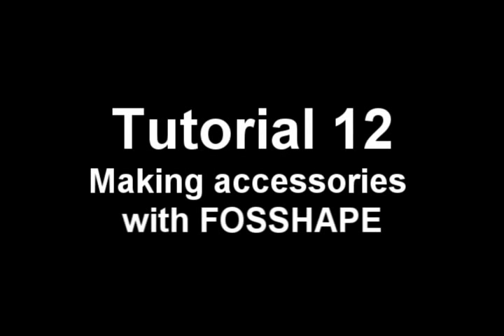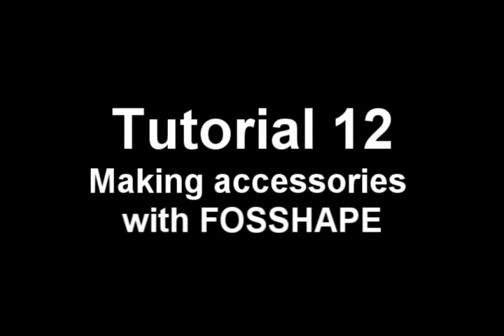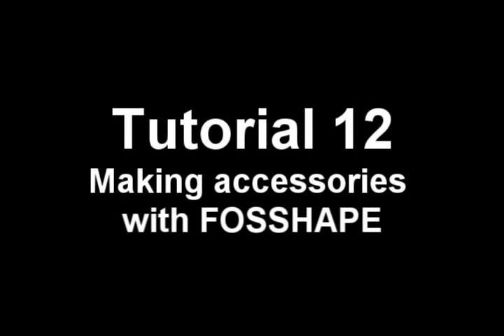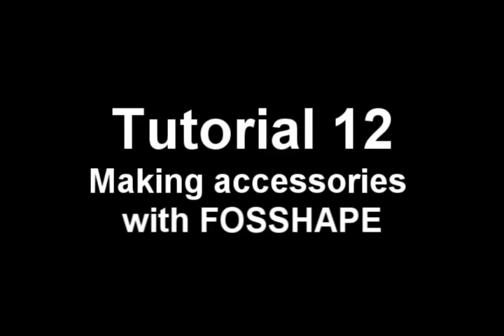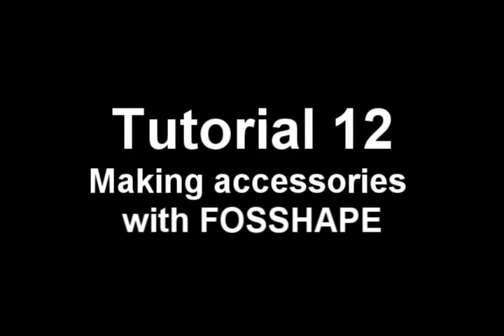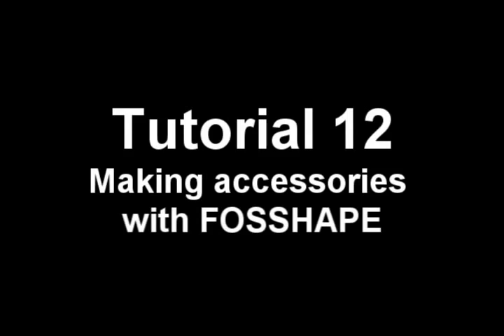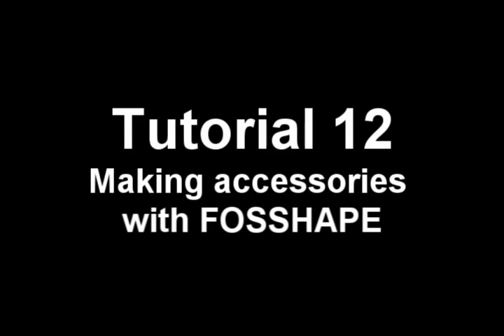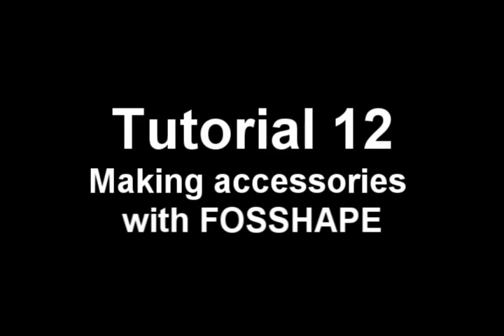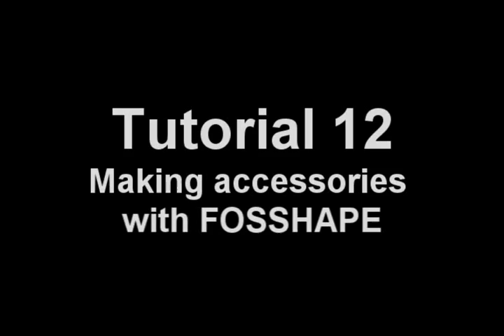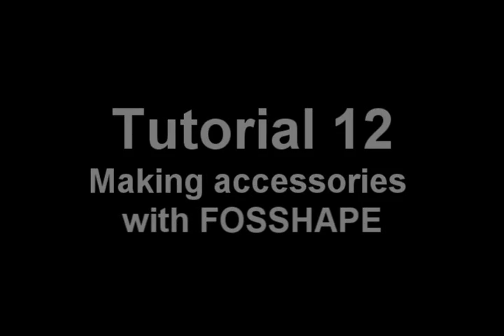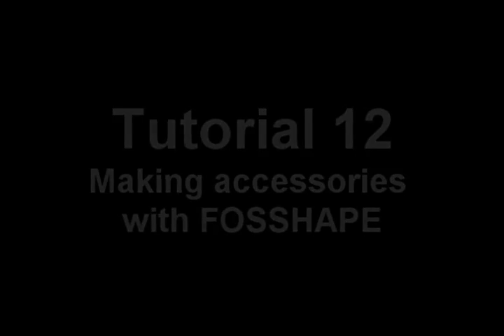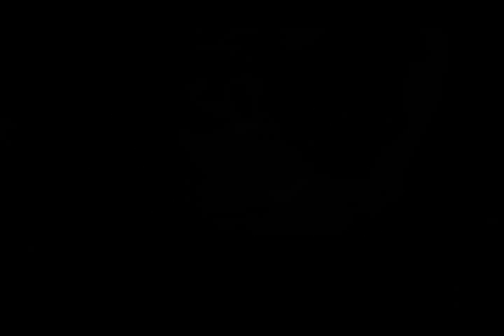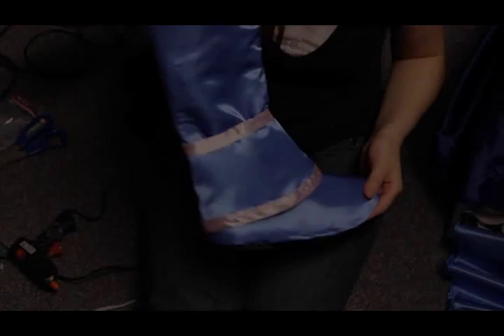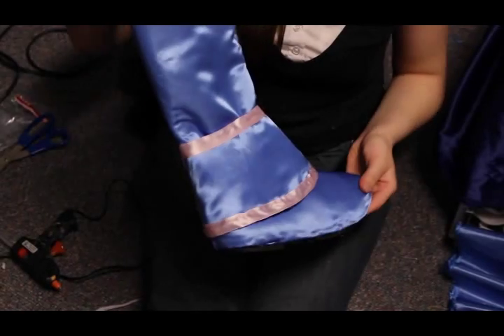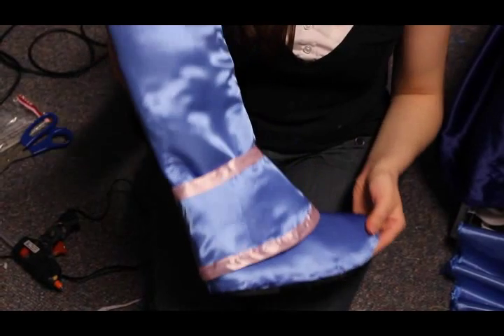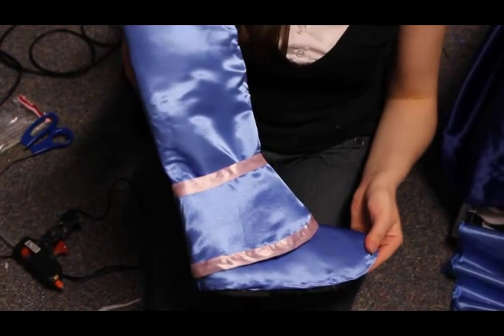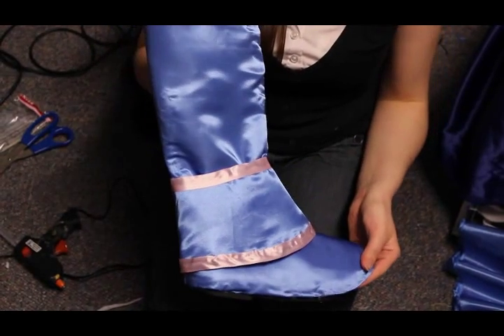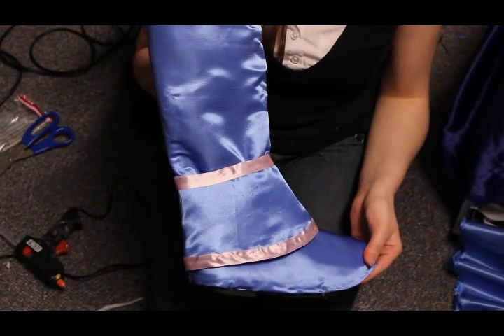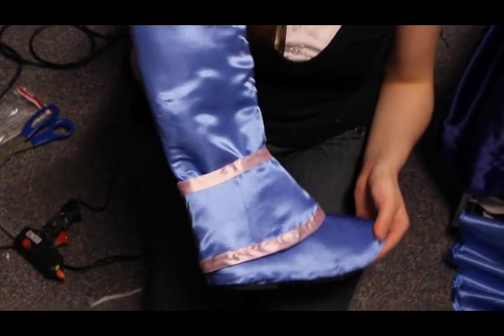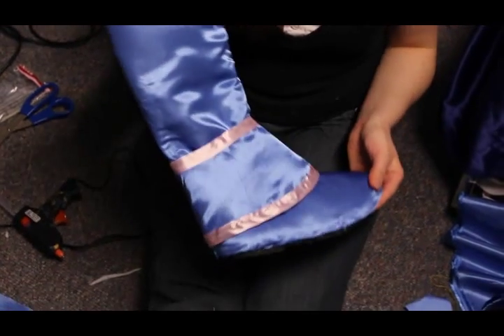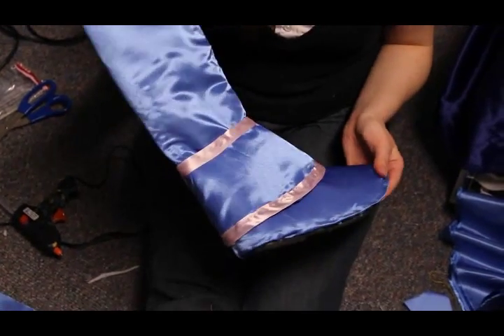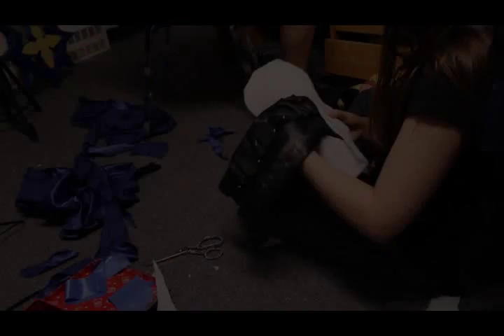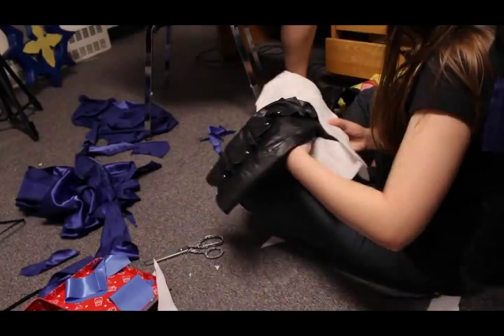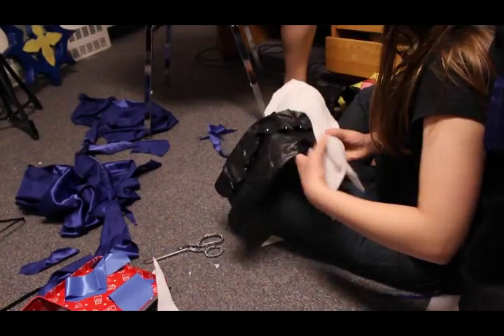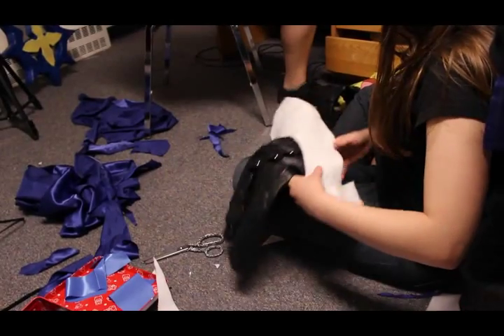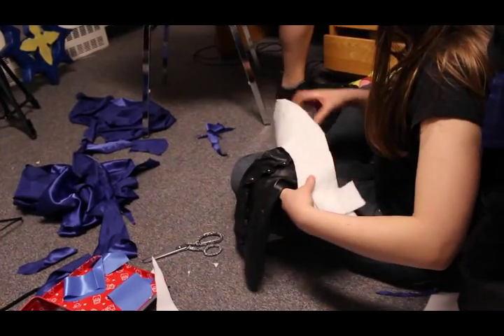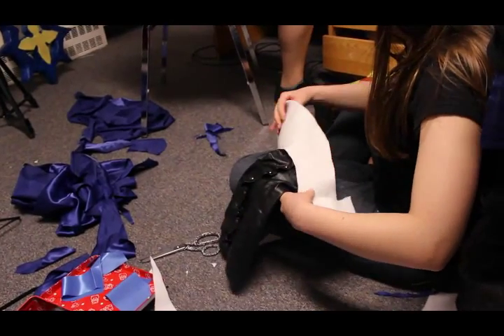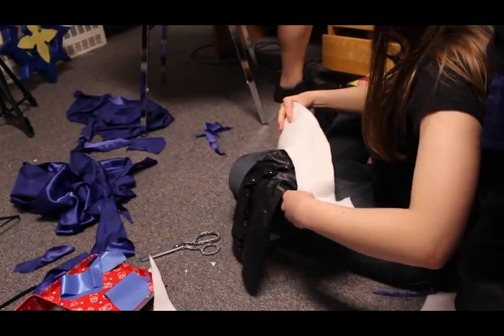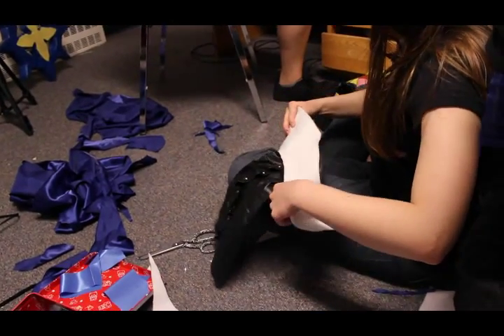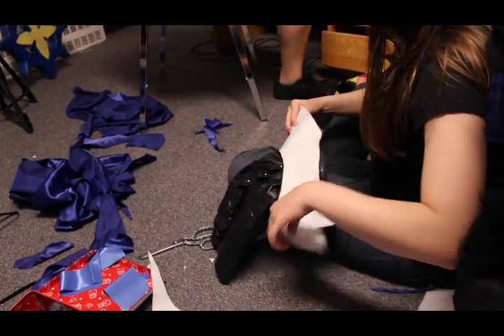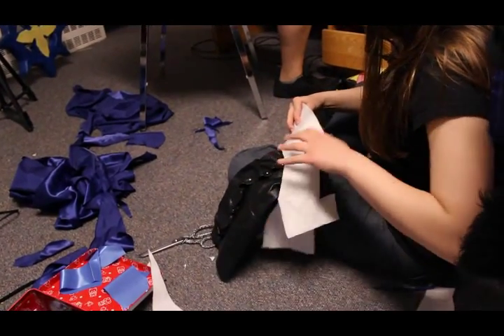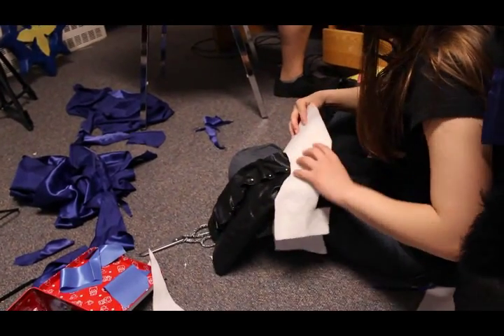Hi guys. We're going to show you the versatility of the Foss Shape. We'll be altering a shoe today. First, plot out where you need to alter your shoe.